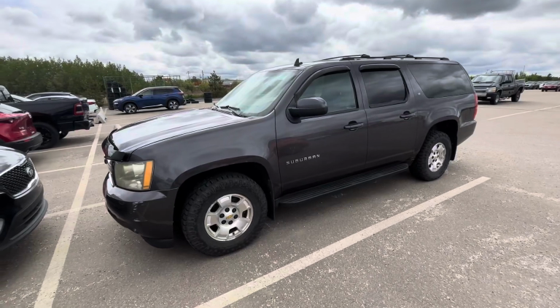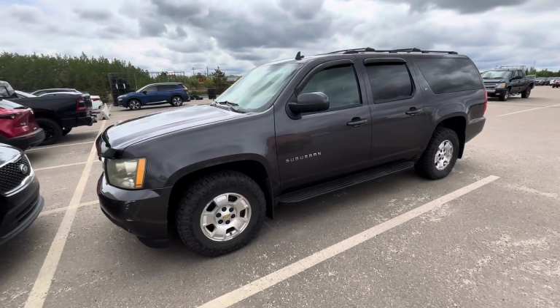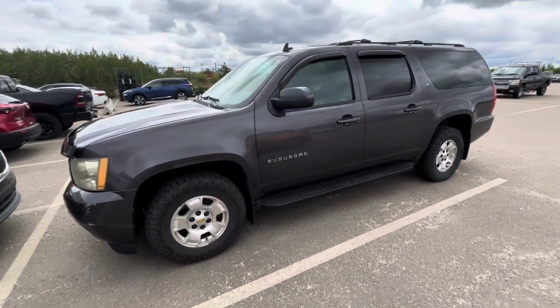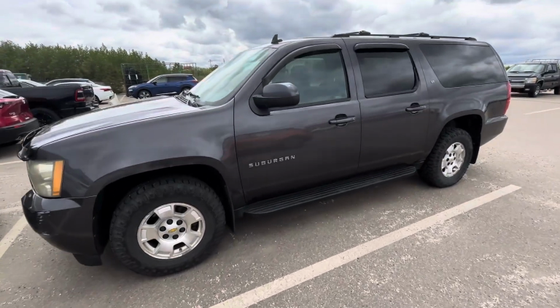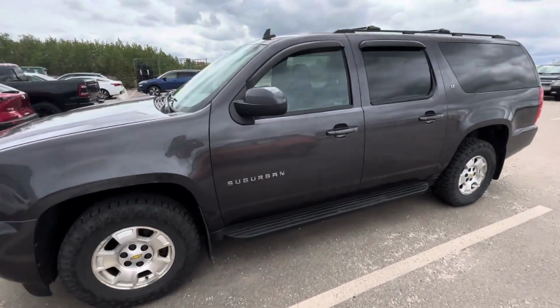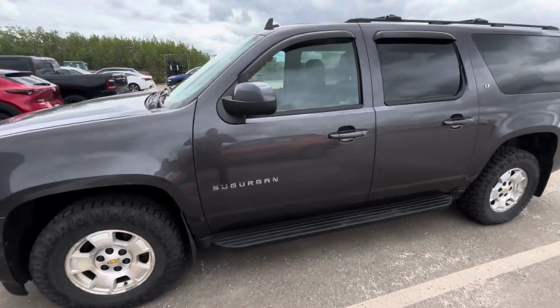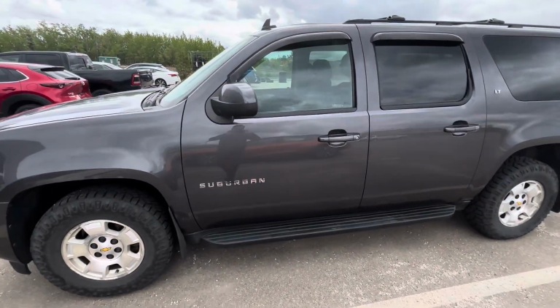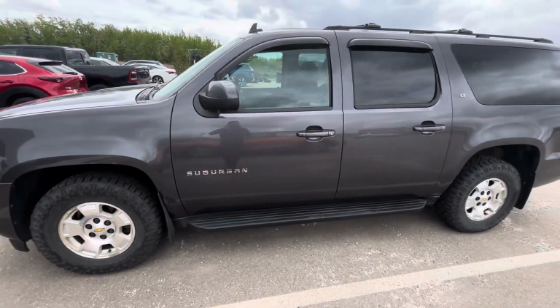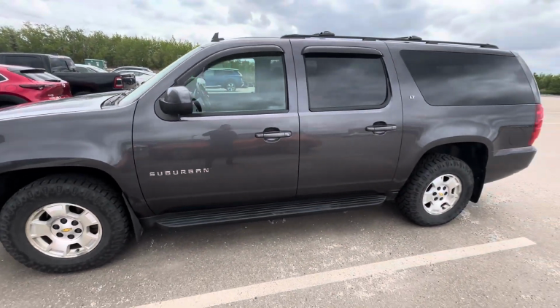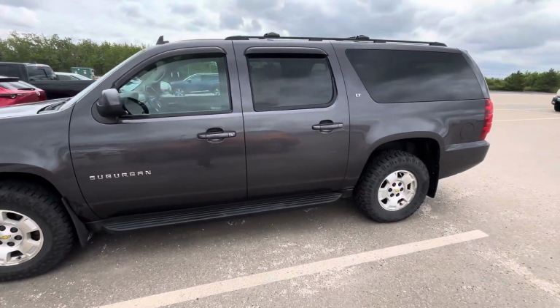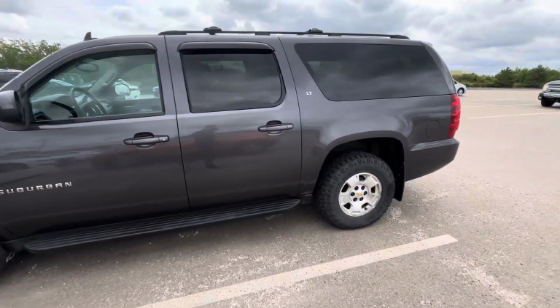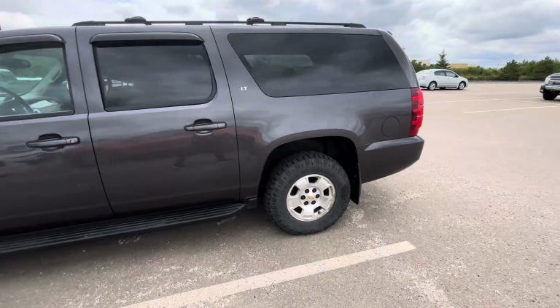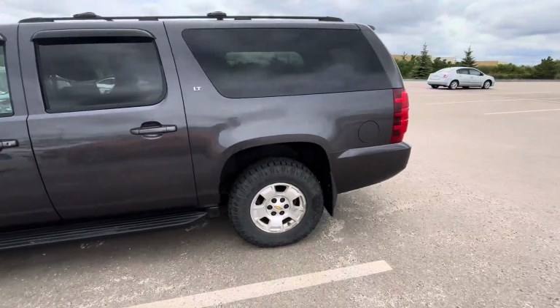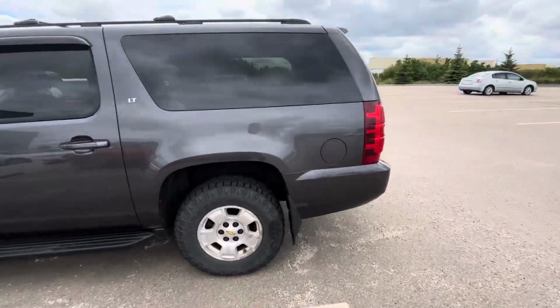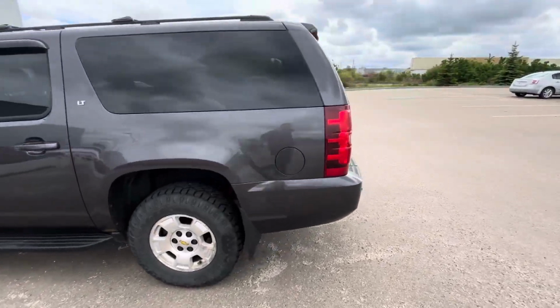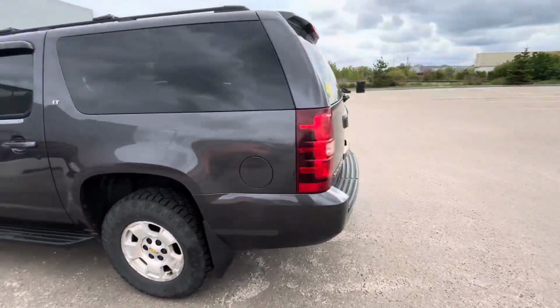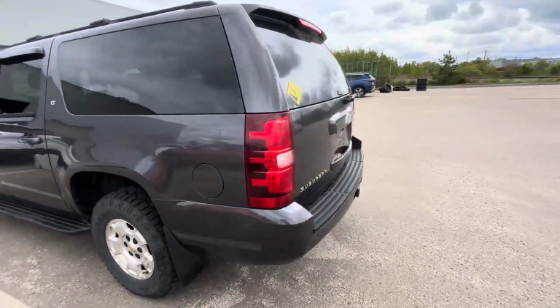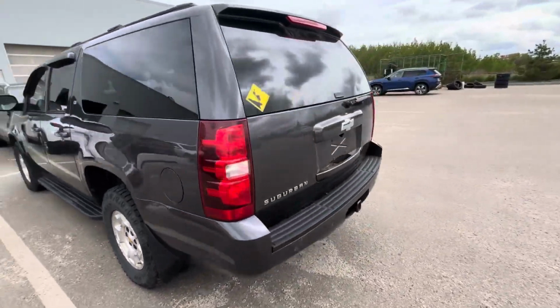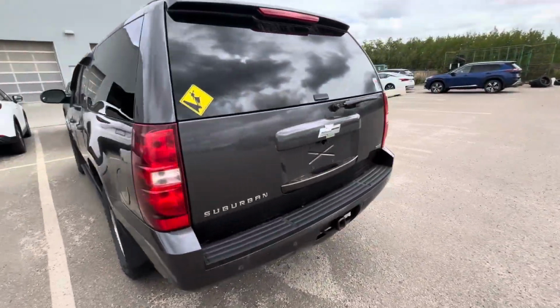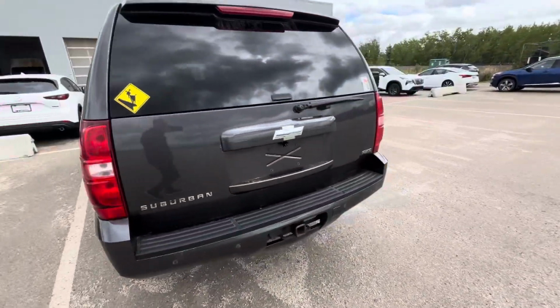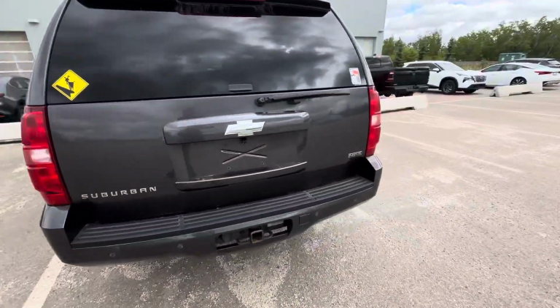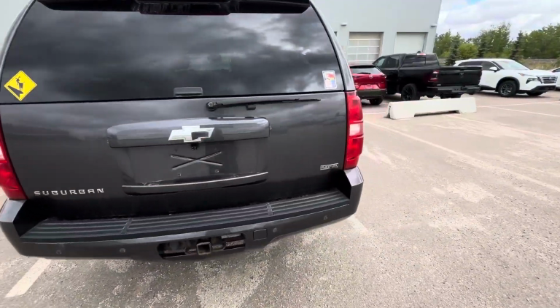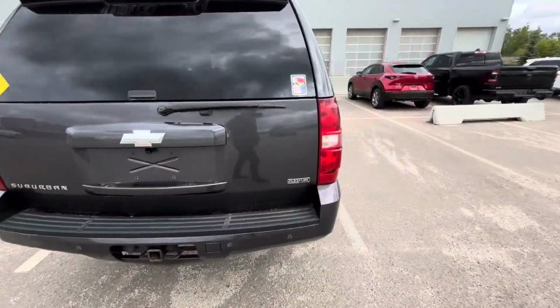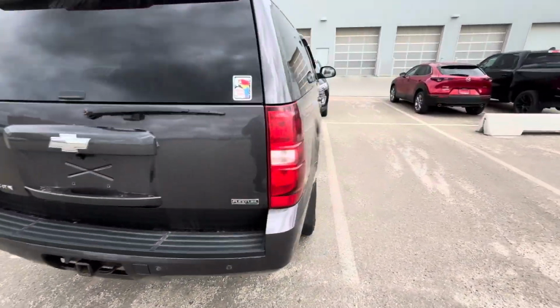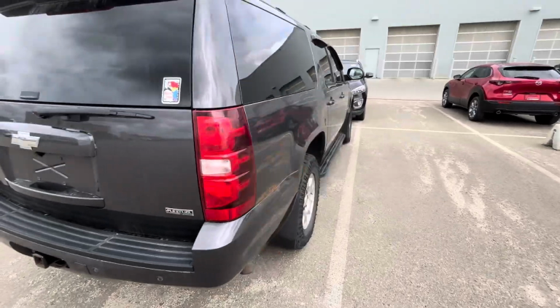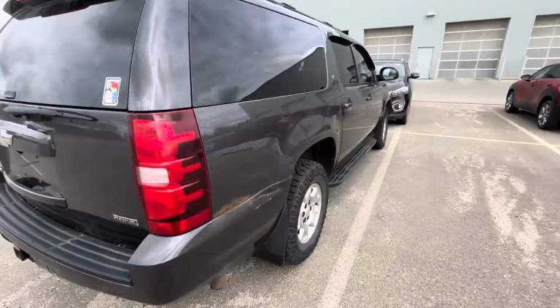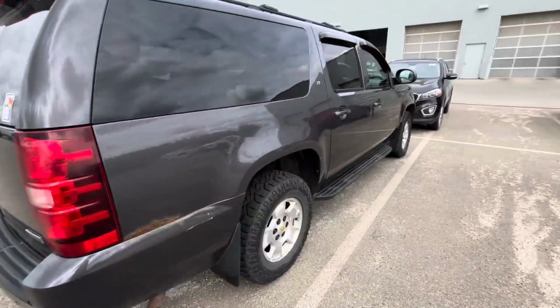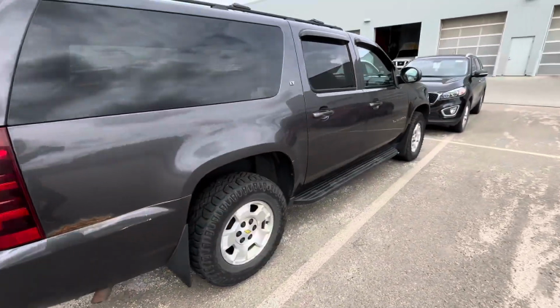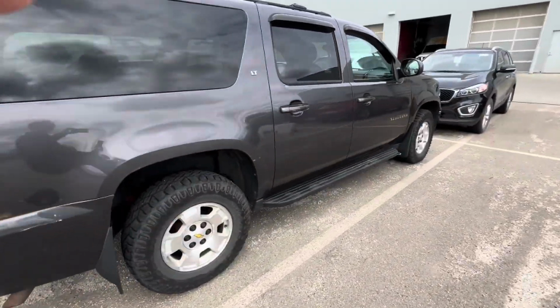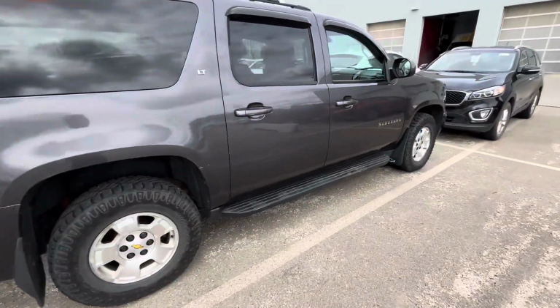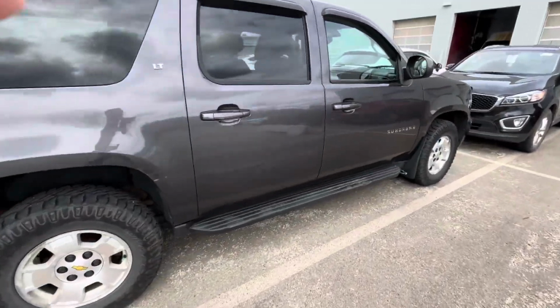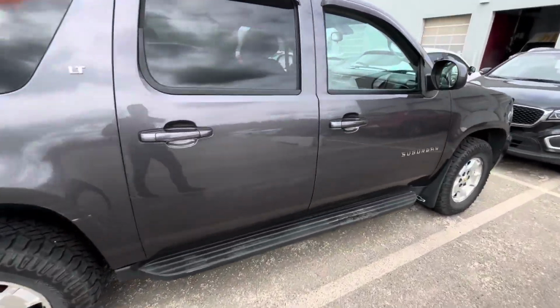Hey Matthew, Devin here from LA Nissan. So here's the '27 Chevy Suburban LT. I just want you to get a look on the outside. Now this one just landed, so it still needs to be shopped and professionally detailed.